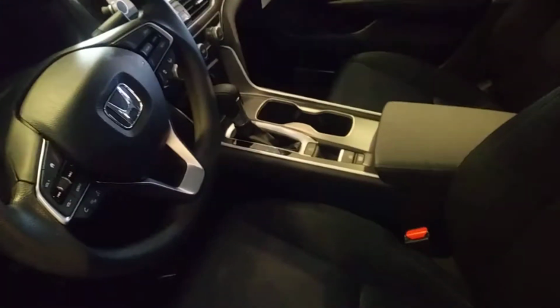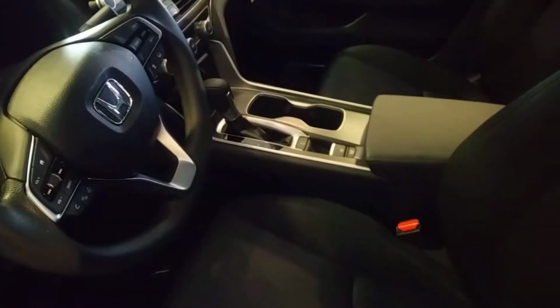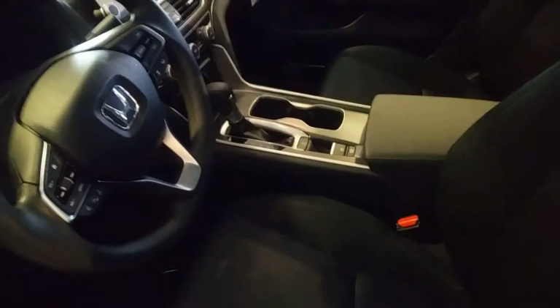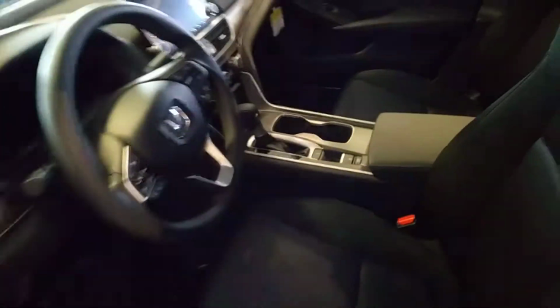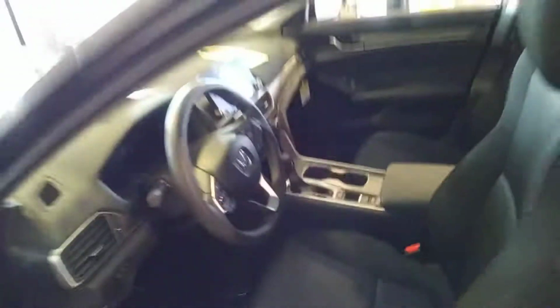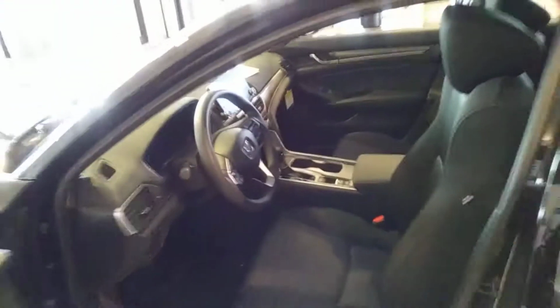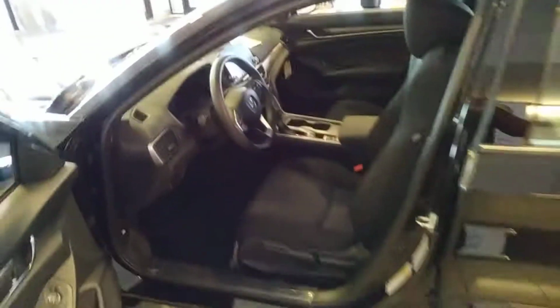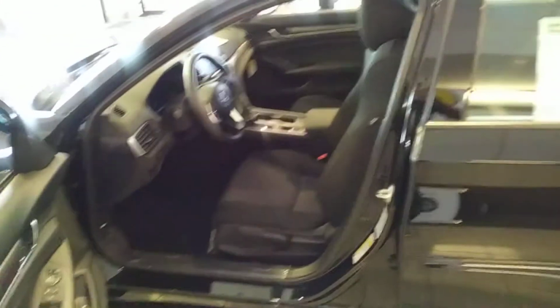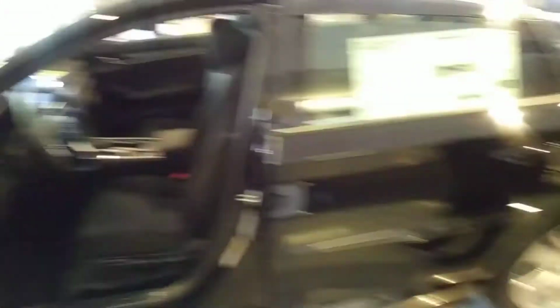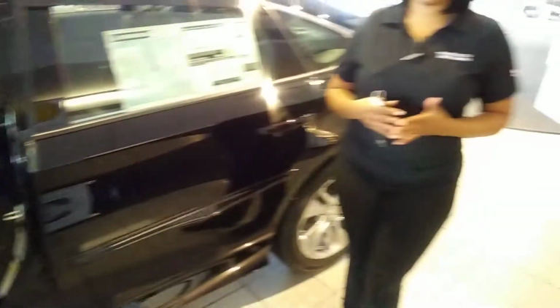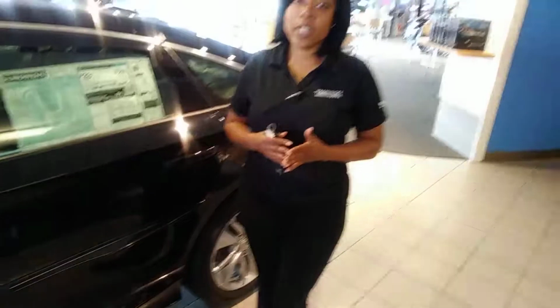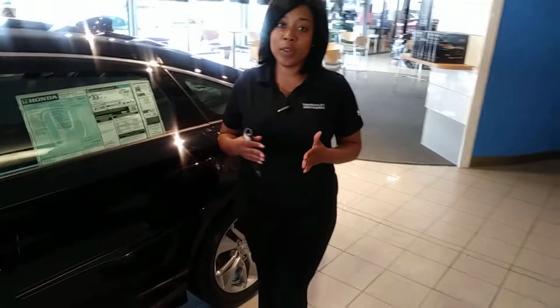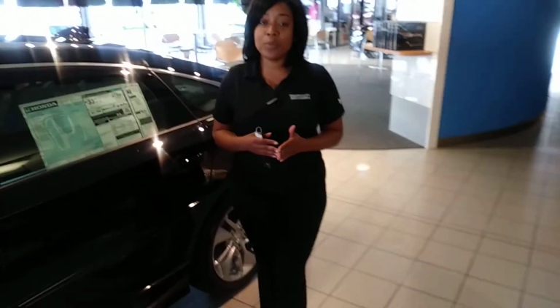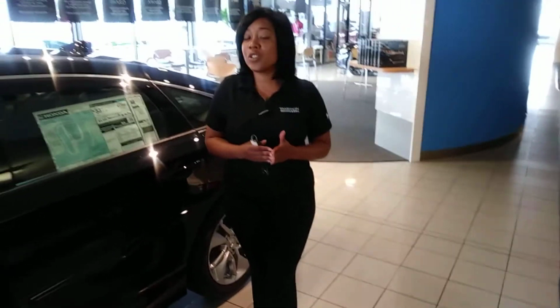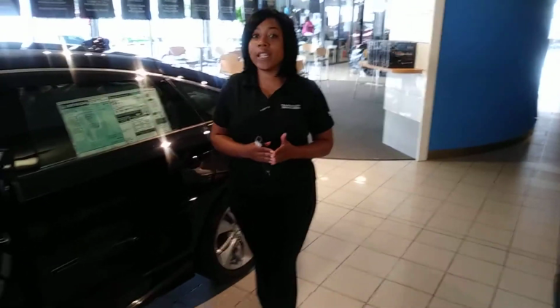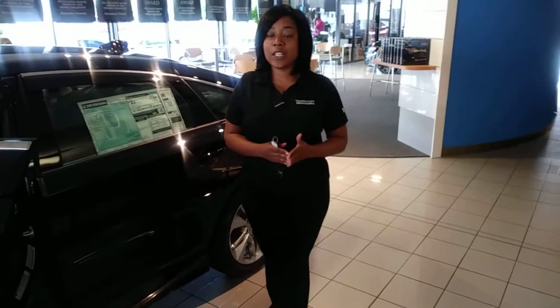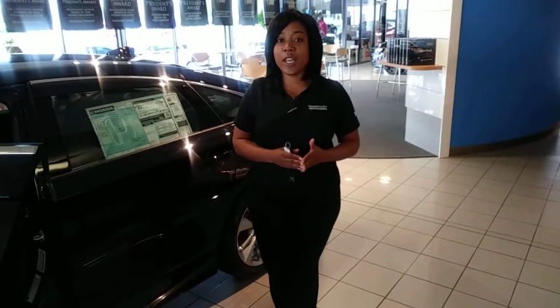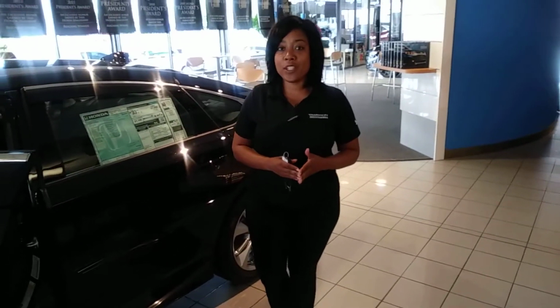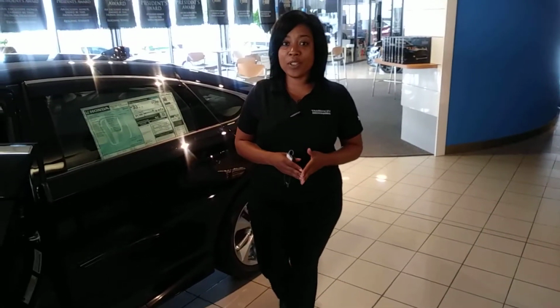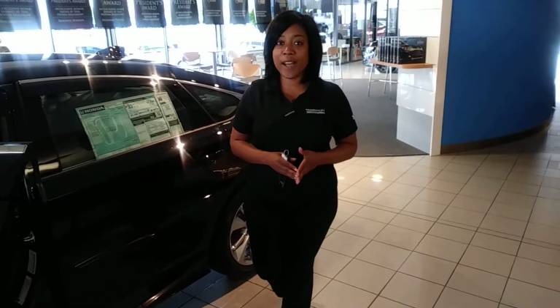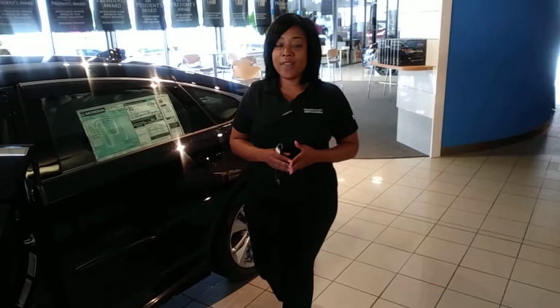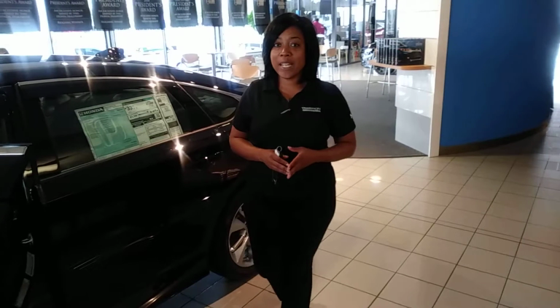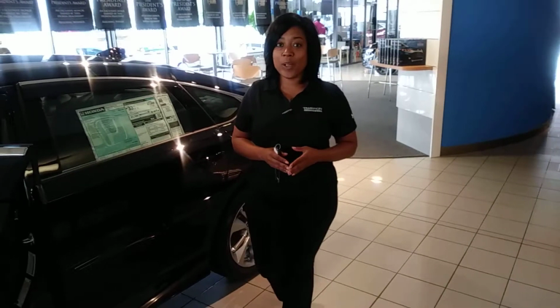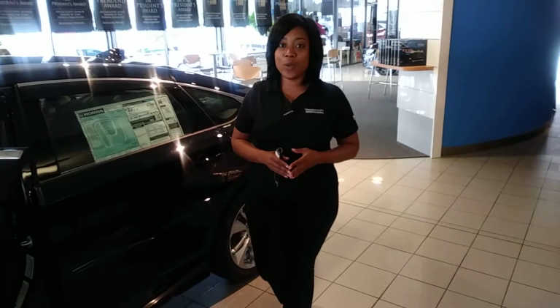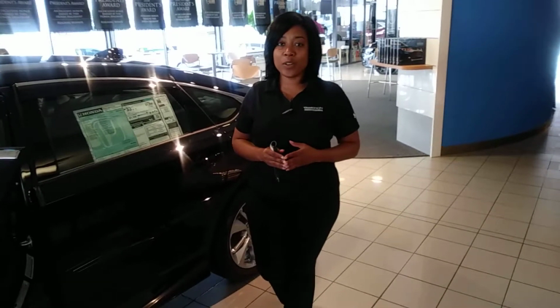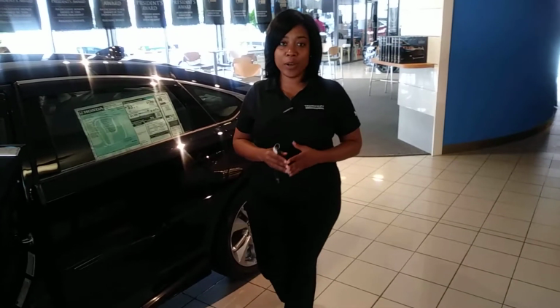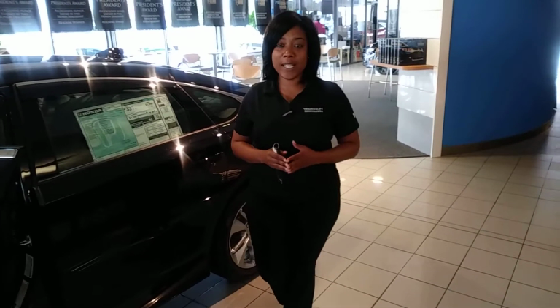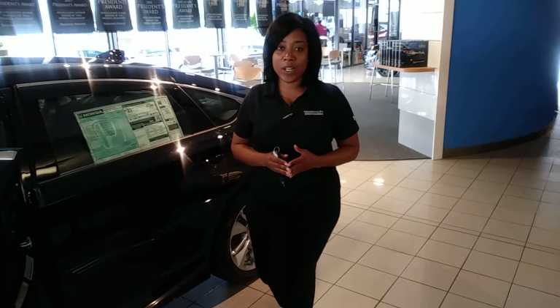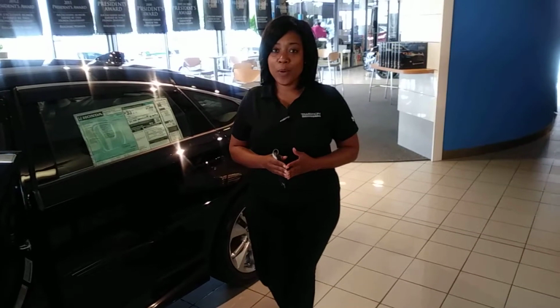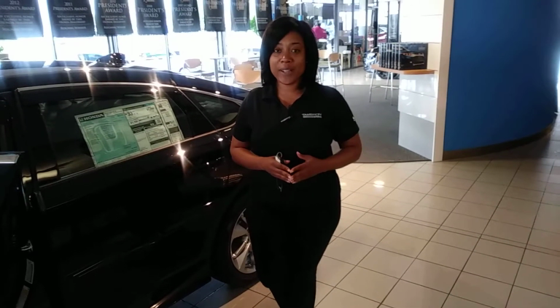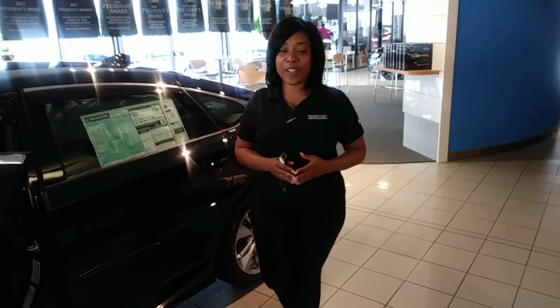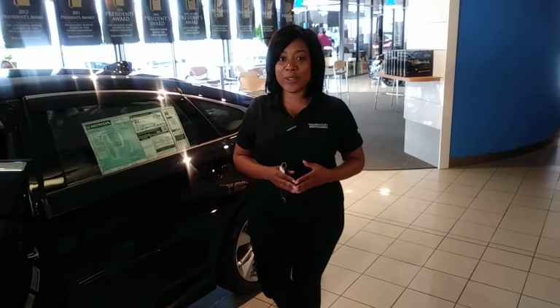Plenty of space in the back if you have kids. Alicia, there's a lot that I can't fit into this short video today, so give me a call as soon as you can to schedule your VIP test drive — 205-519-1710. That's Mary Williams at Tamron Honda, where I guarantee you're going to love the way you're treated.